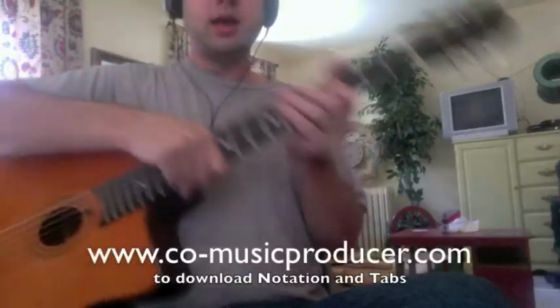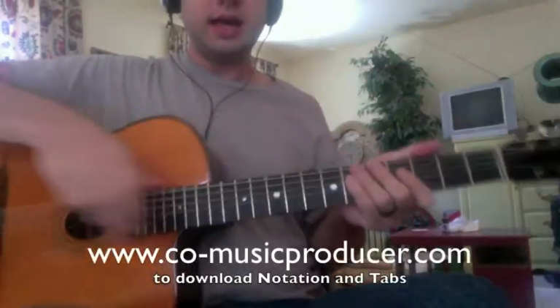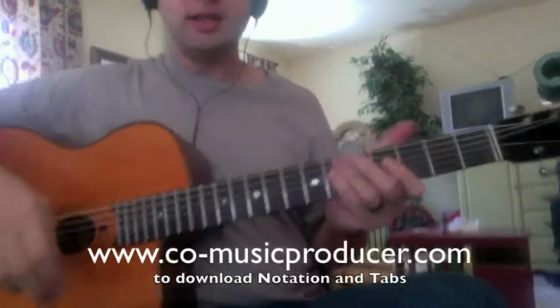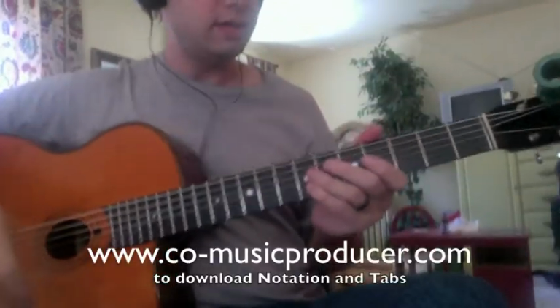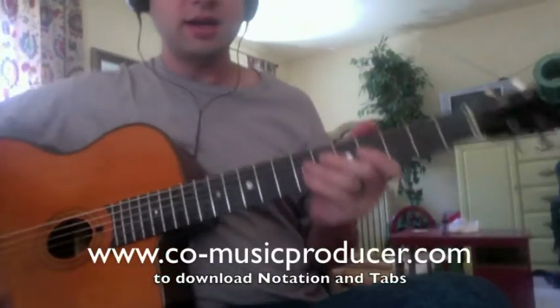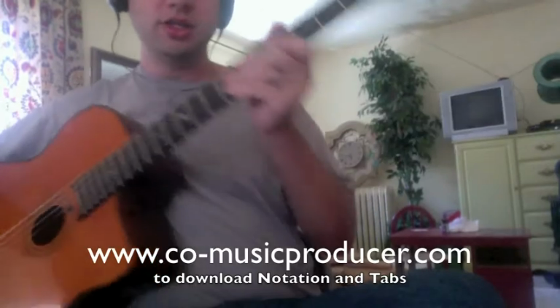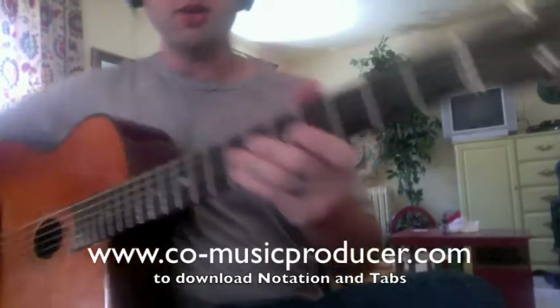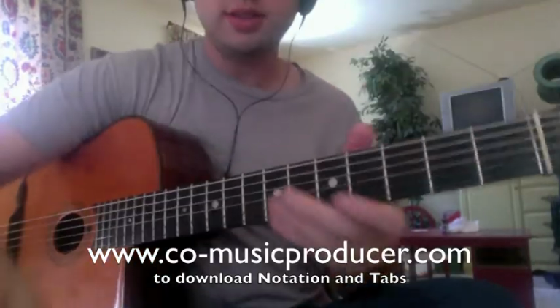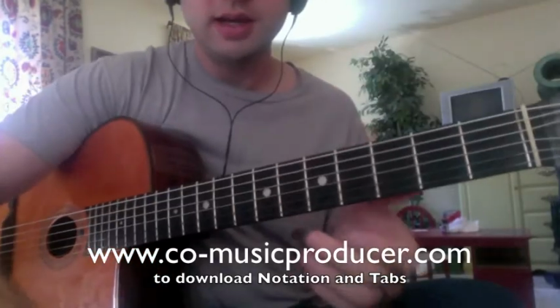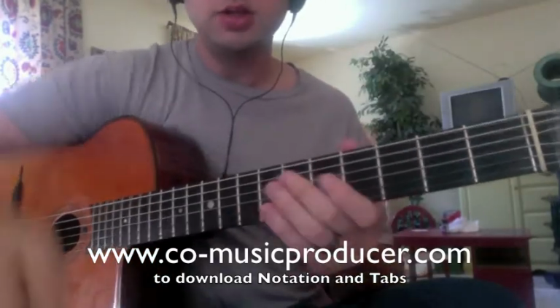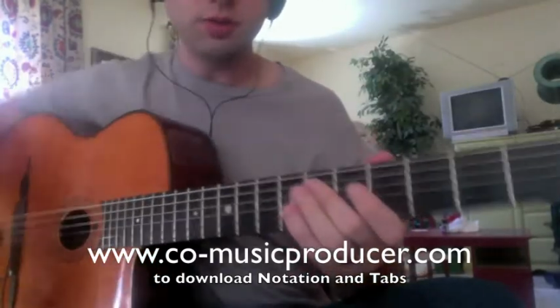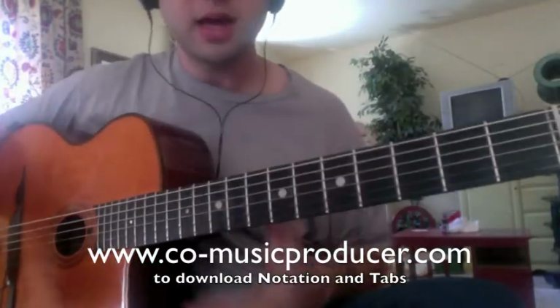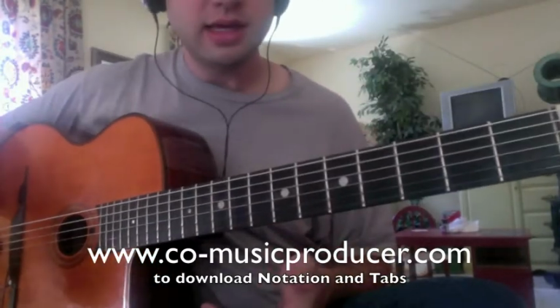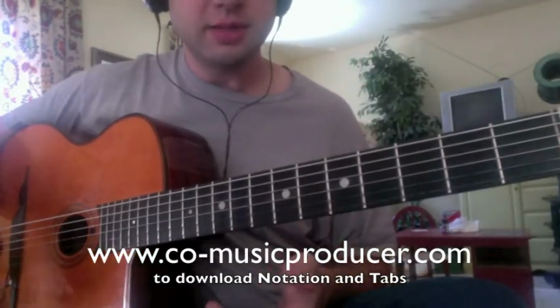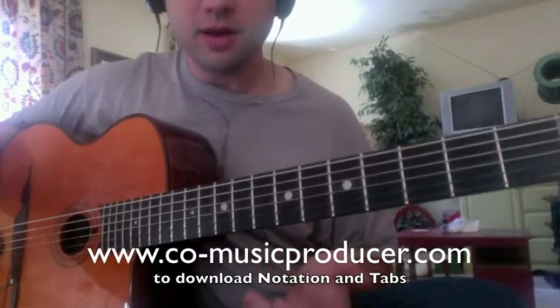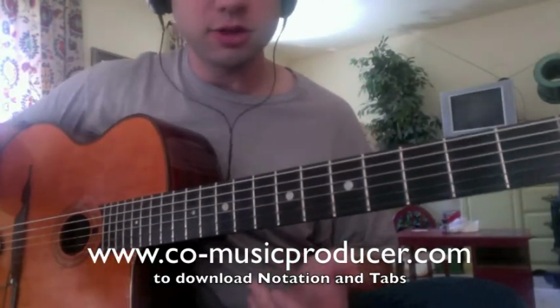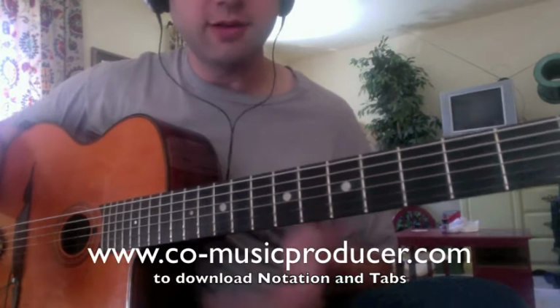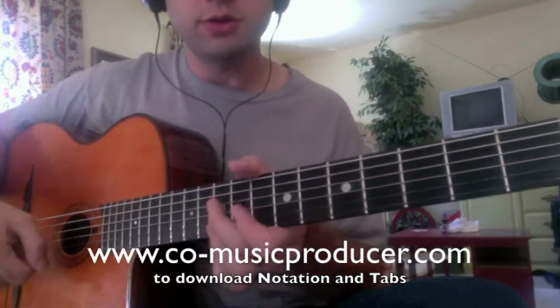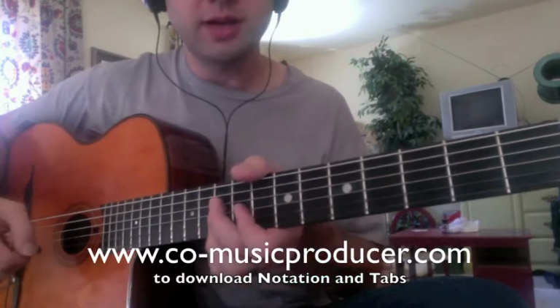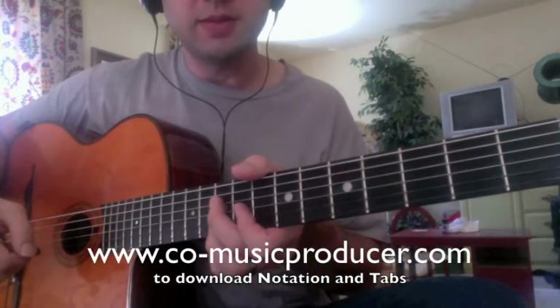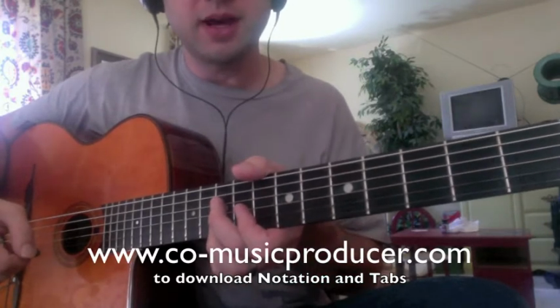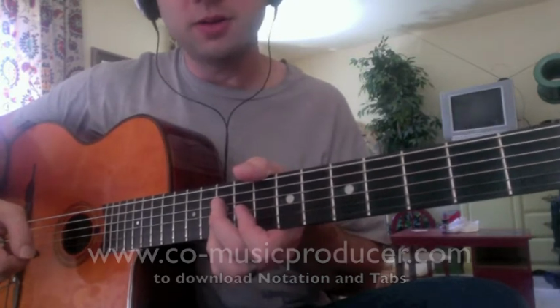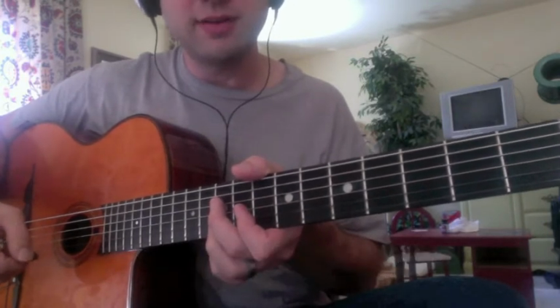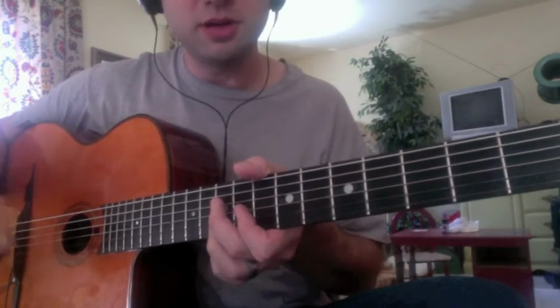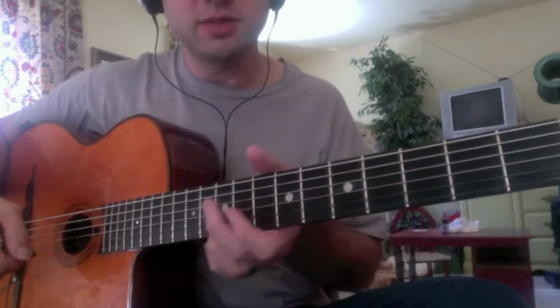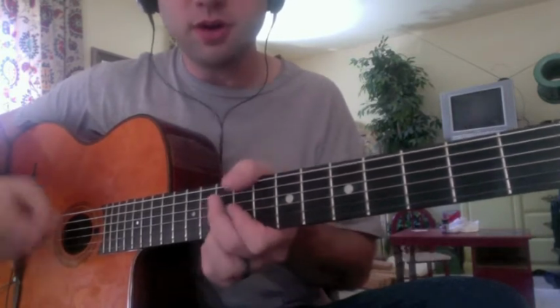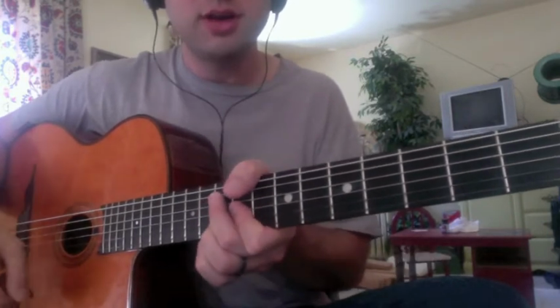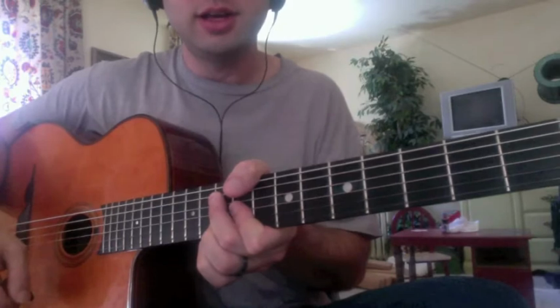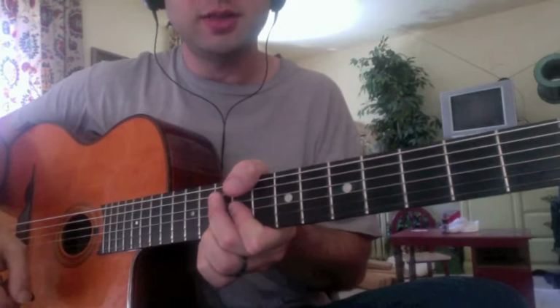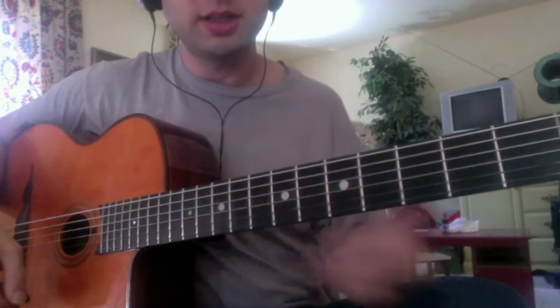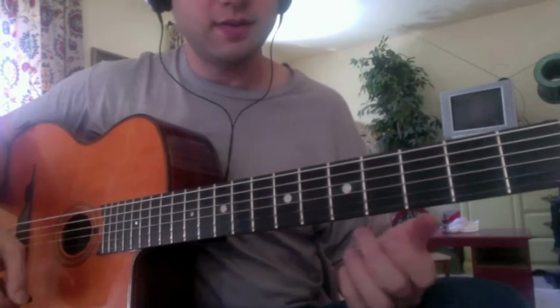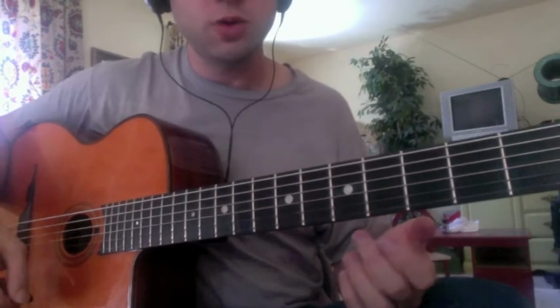I decided to do an entire Django chorus. This is 'Cuckoo.' It's a vocal, so he's playing after the vocals. He comes in about on the end of three, two bars before his instrumental chorus at the end of the vocal chorus.